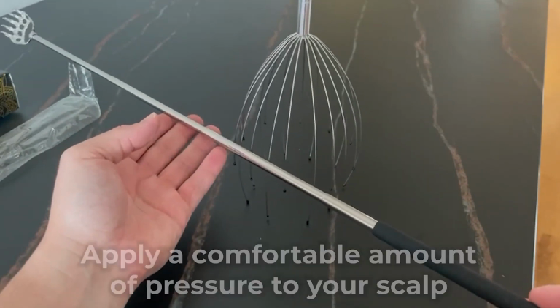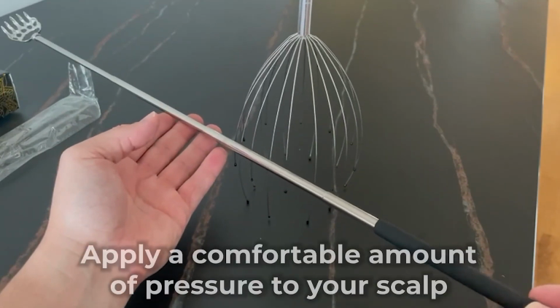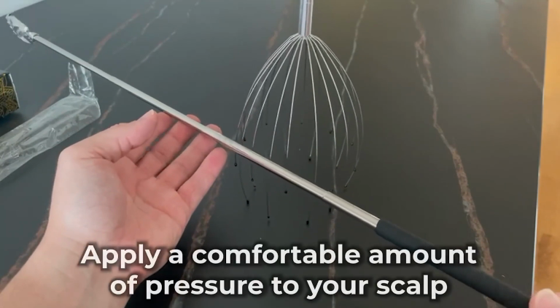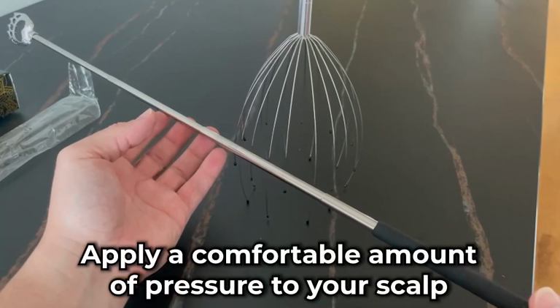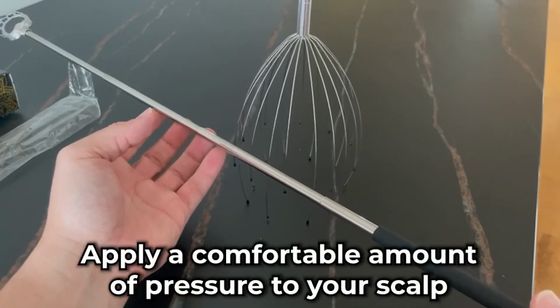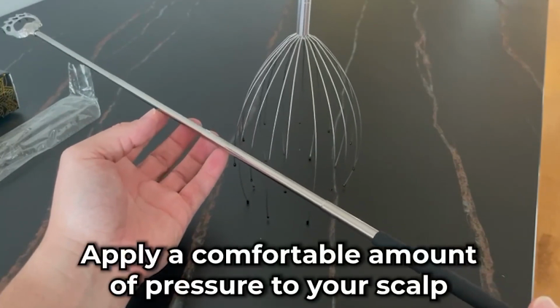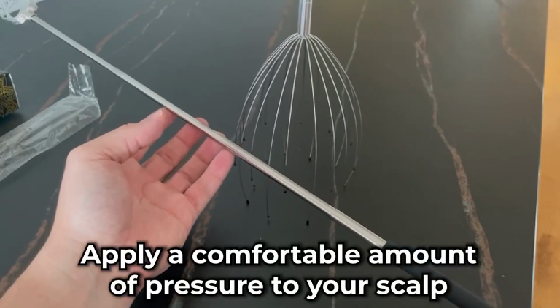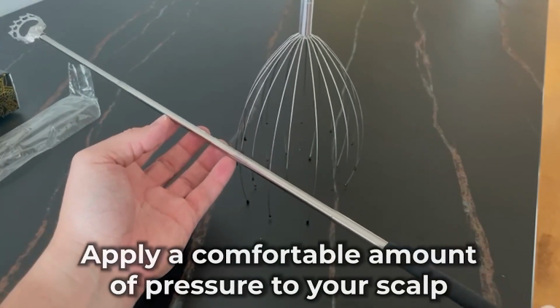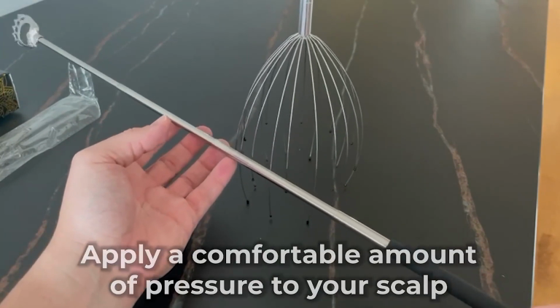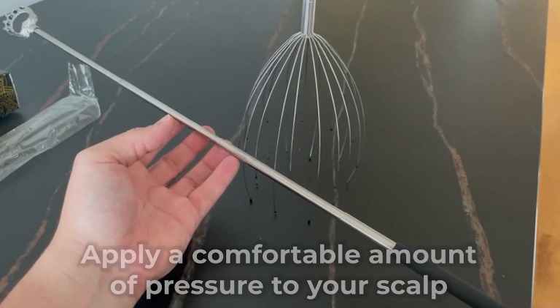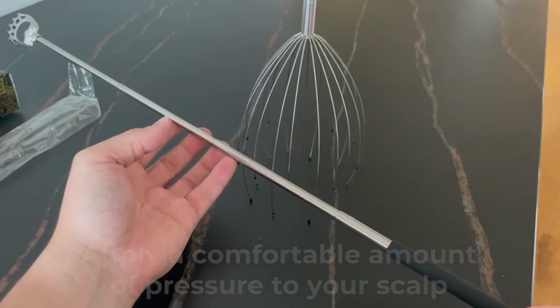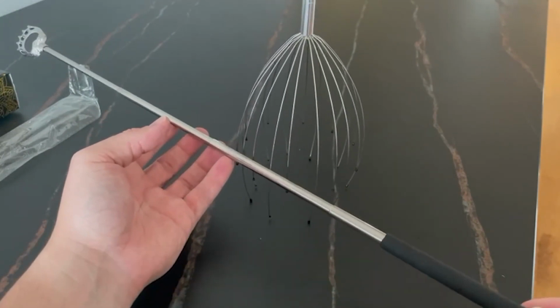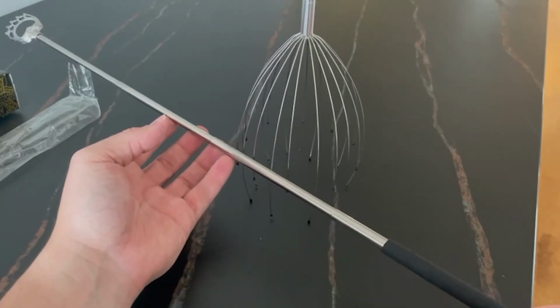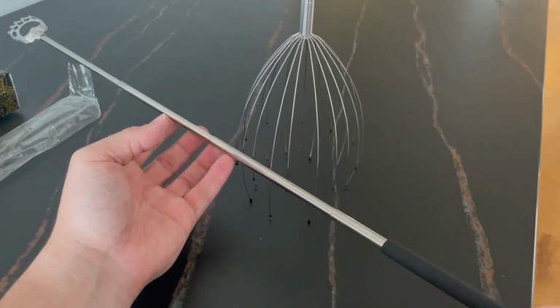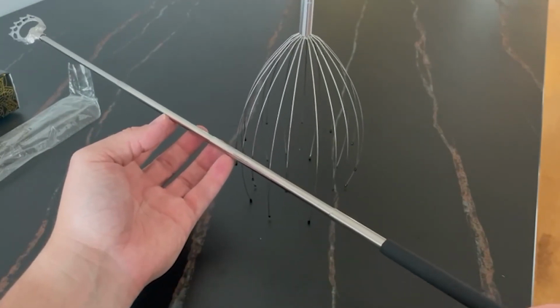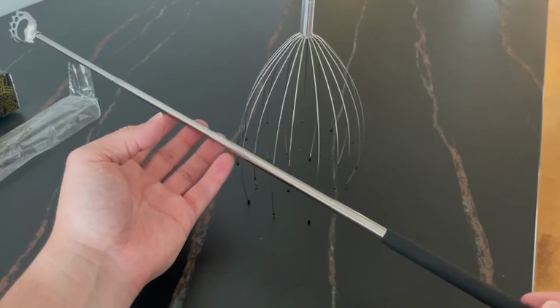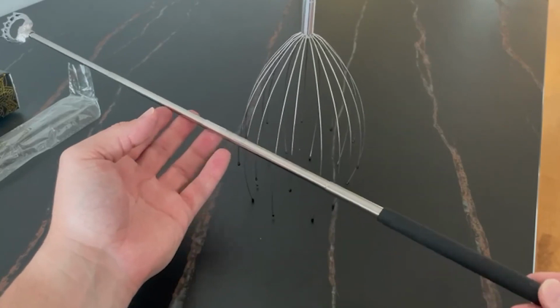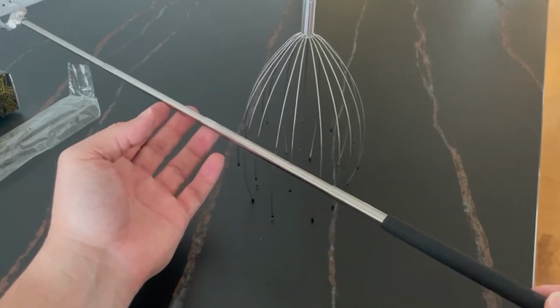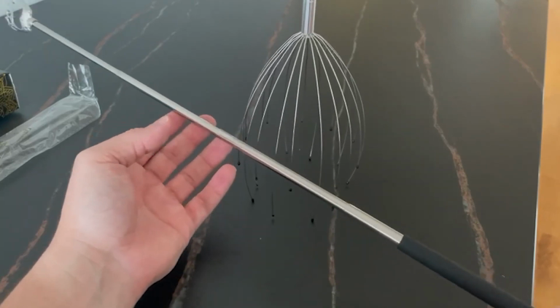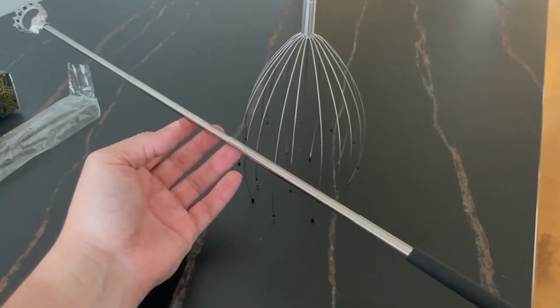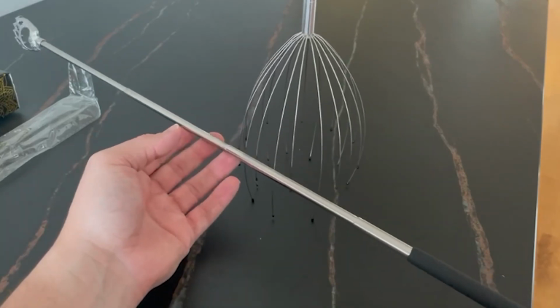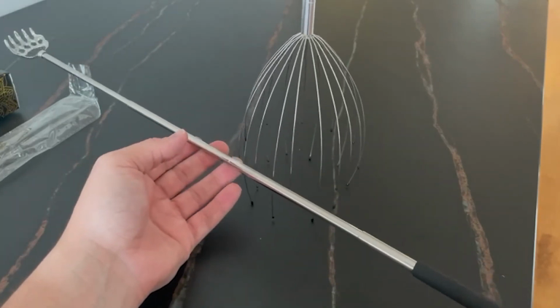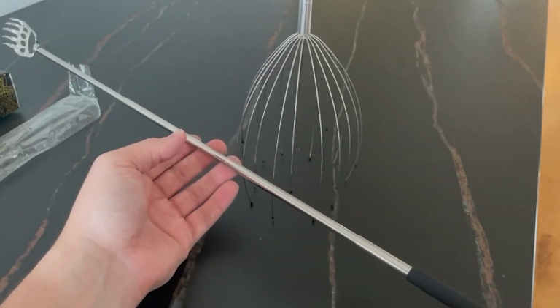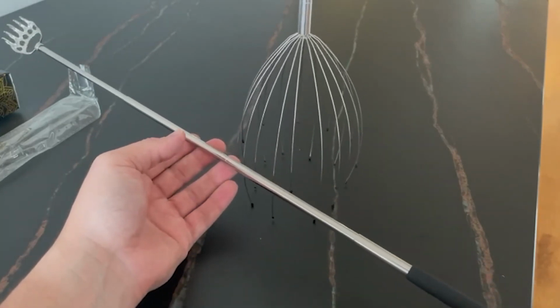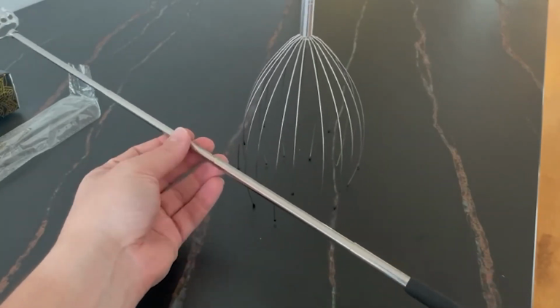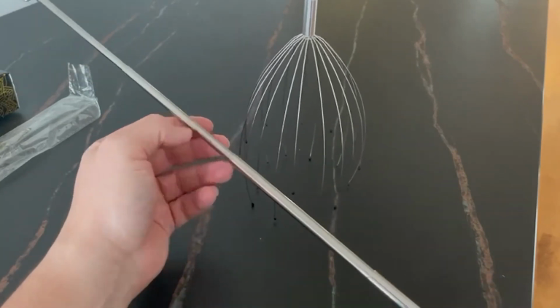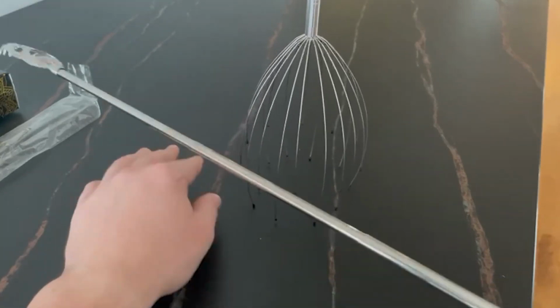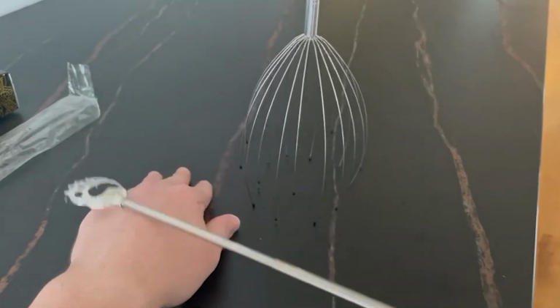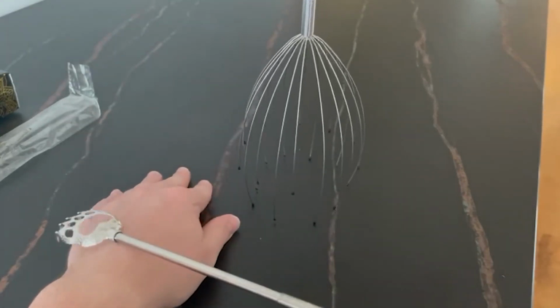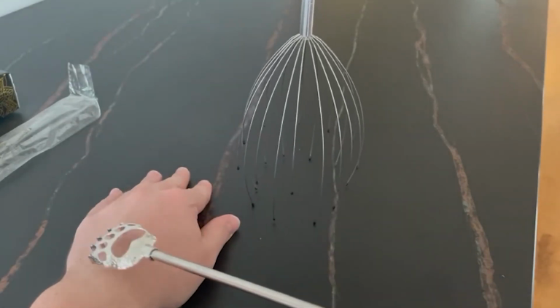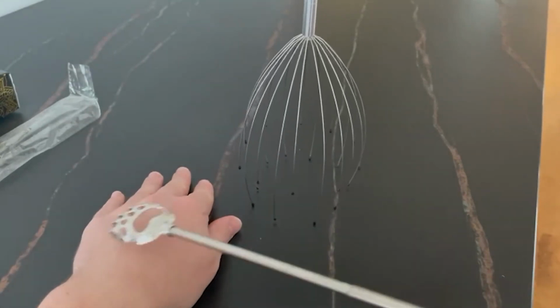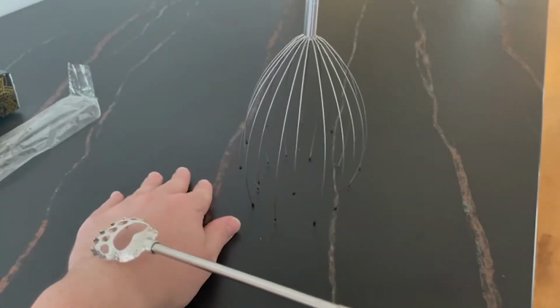Apply a comfortable amount of pressure to your scalp. If you press too hard, it can cause discomfort or pain. So be gentle and adjust the pressure as needed.